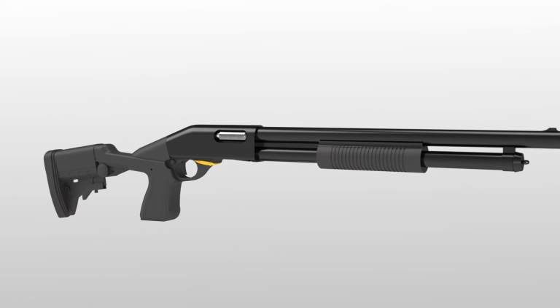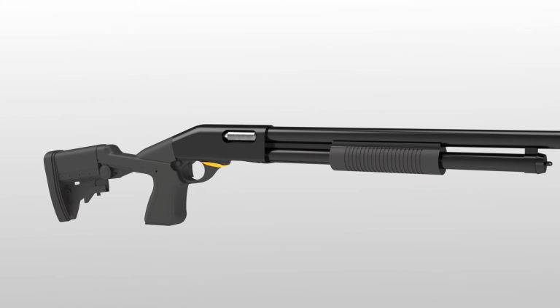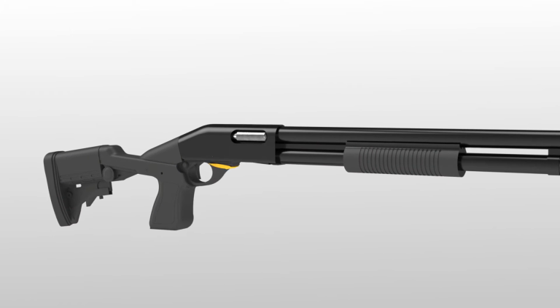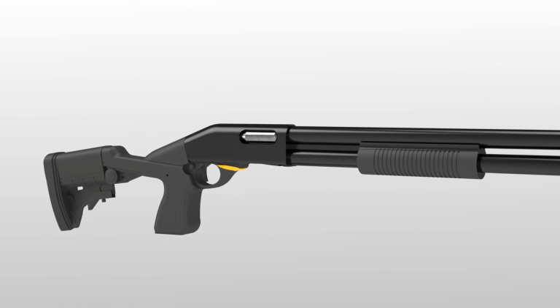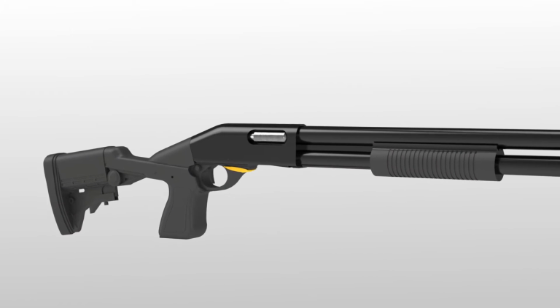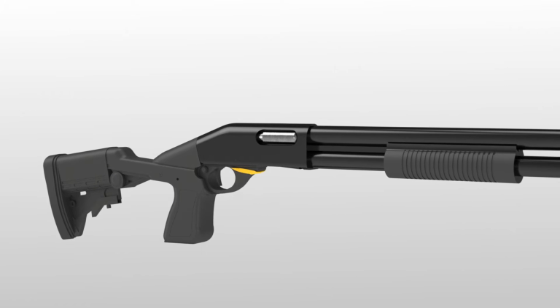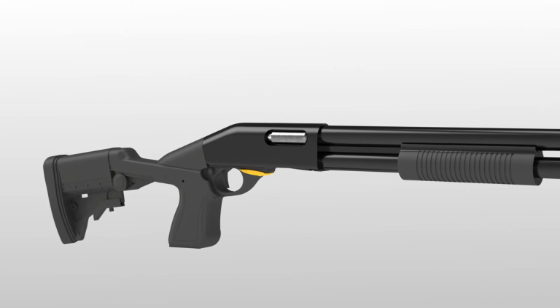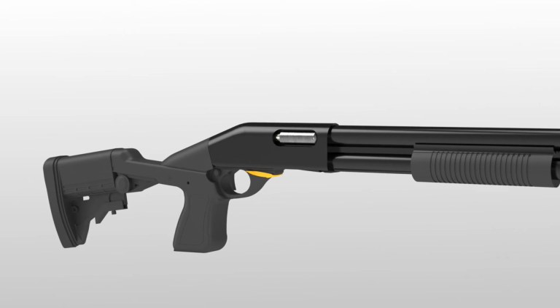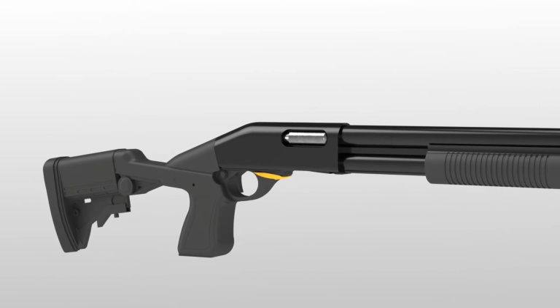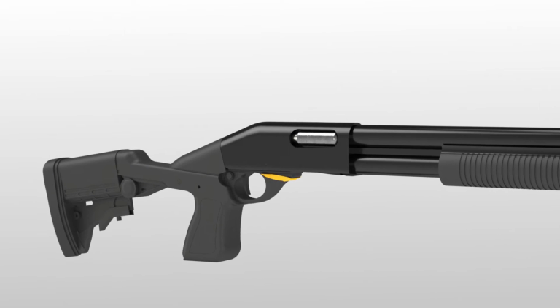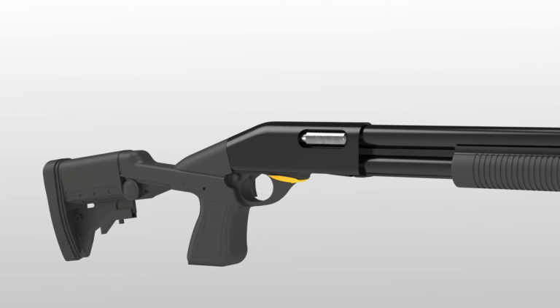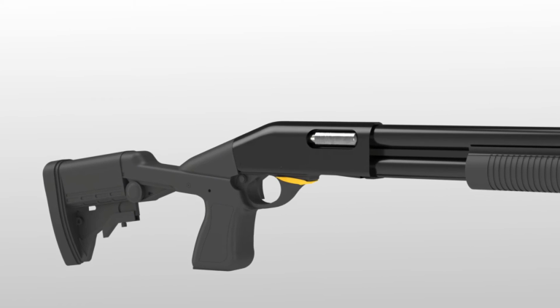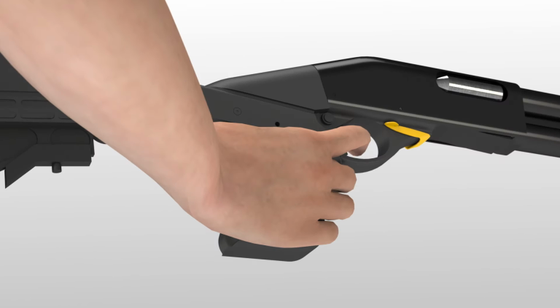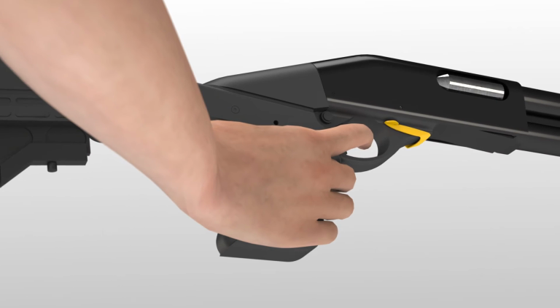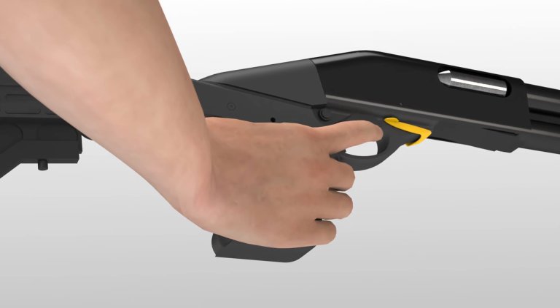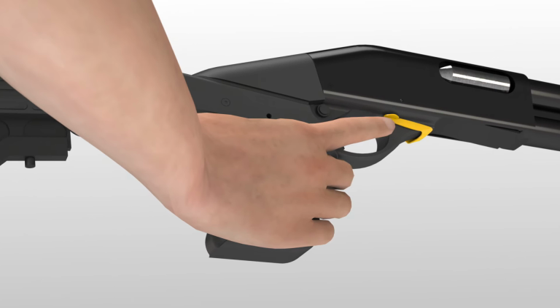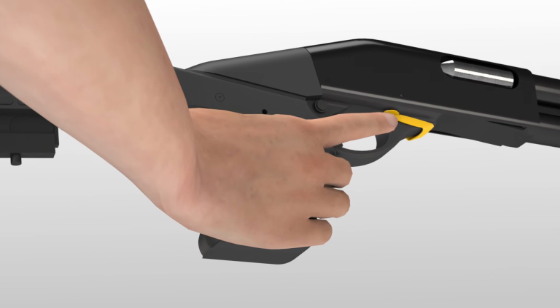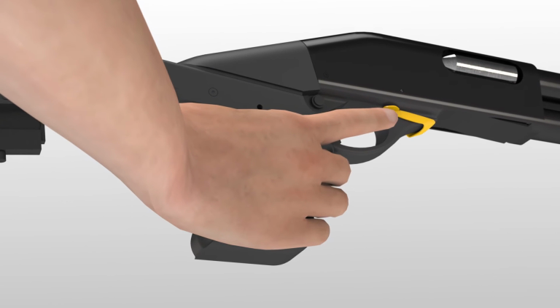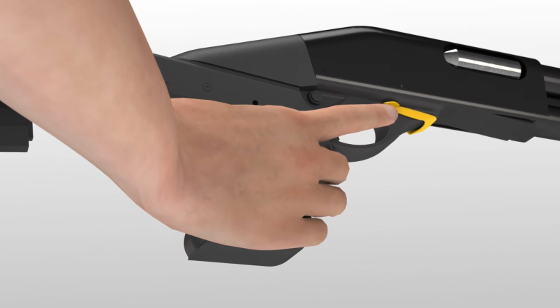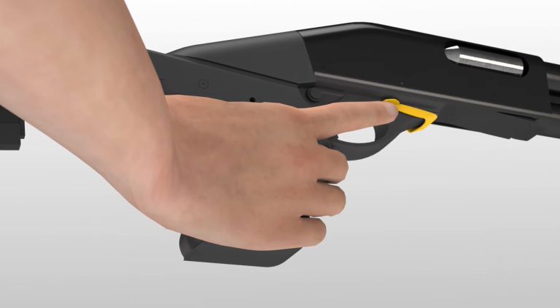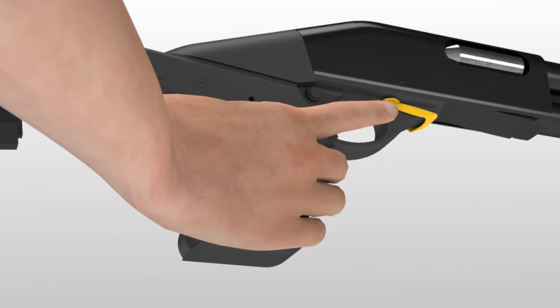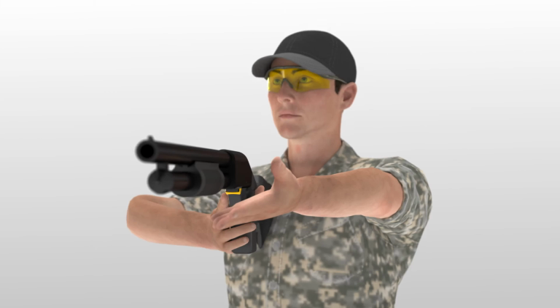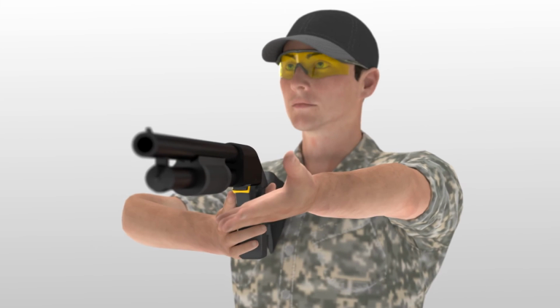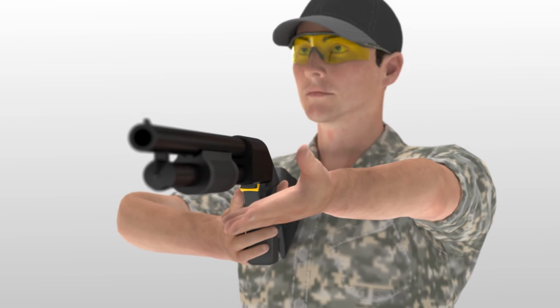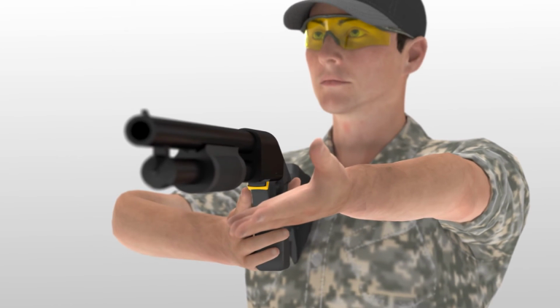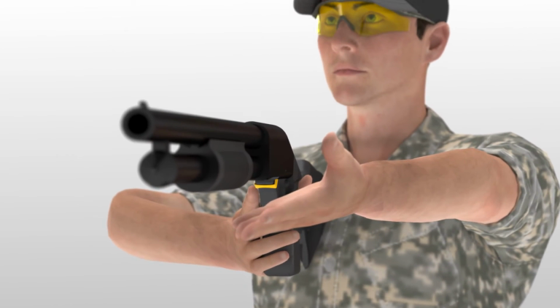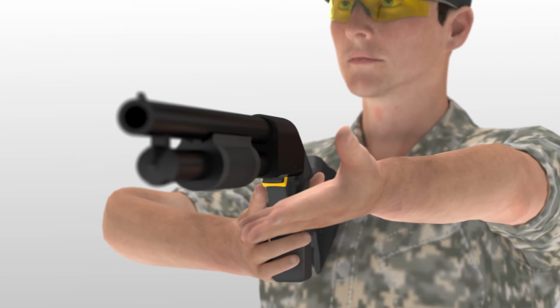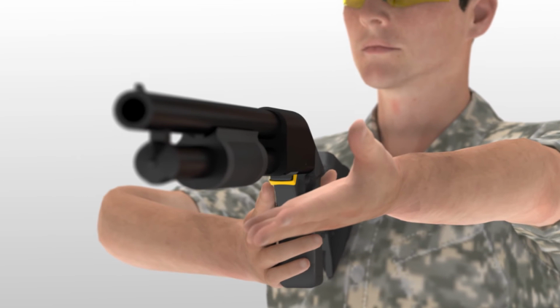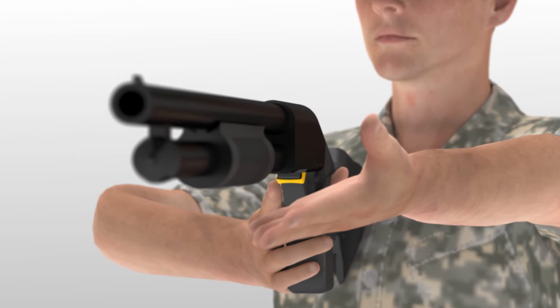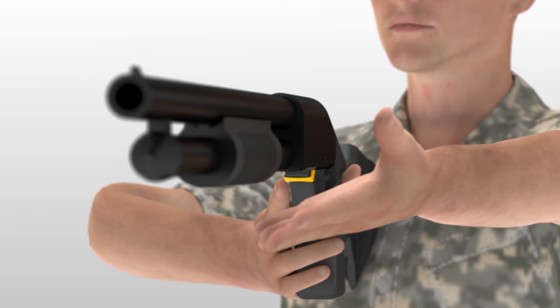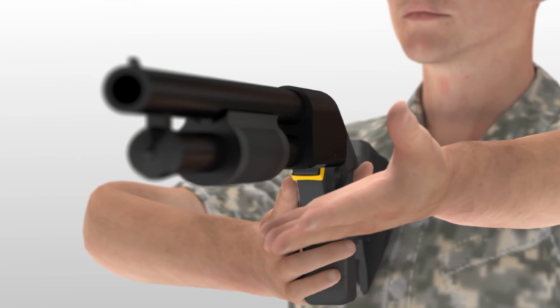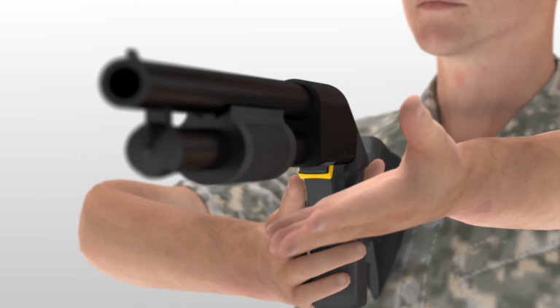It has been moved to the right side, which allows a shooter the ability to engage the release without losing shooting grip. For right-handed shooters, it can be operated with the trigger finger of the shooting hand. With a left-handed shooter, they would simply depress the stirrup bar as it wraps around the front of the trigger plate.